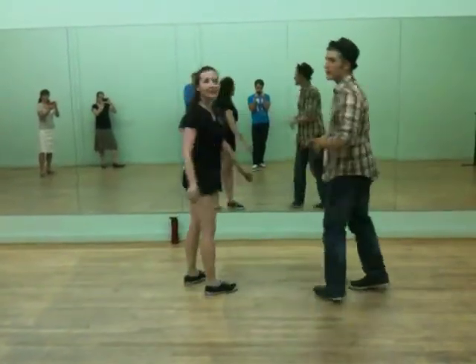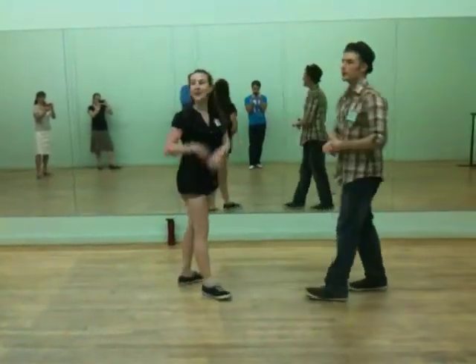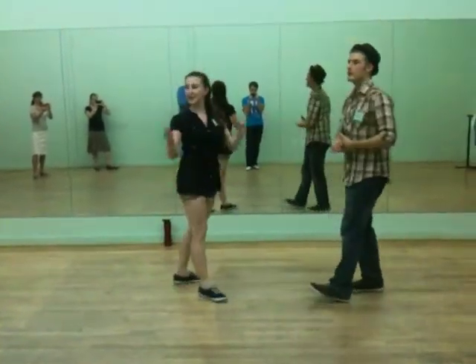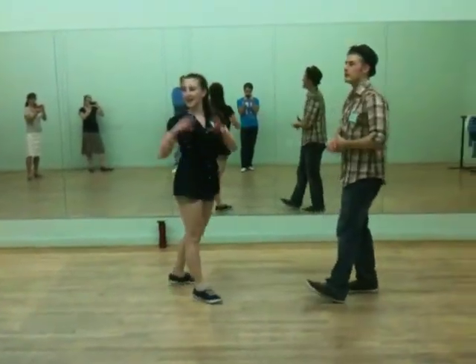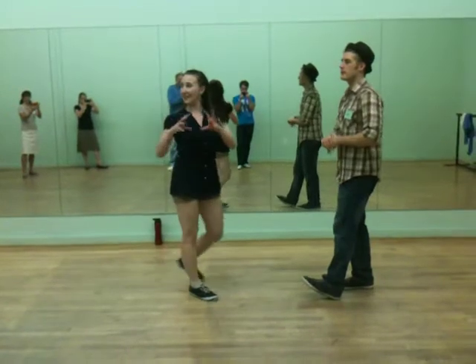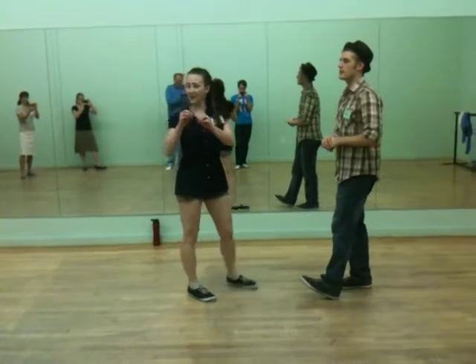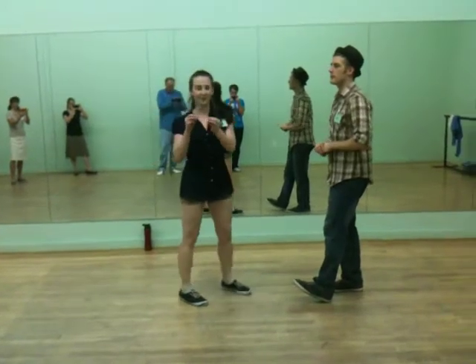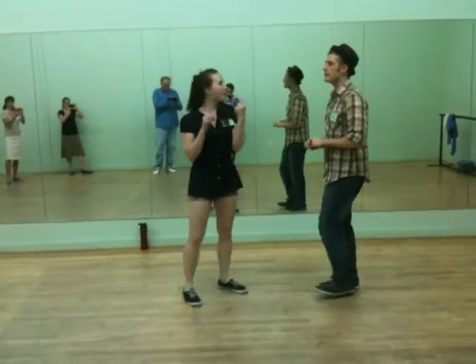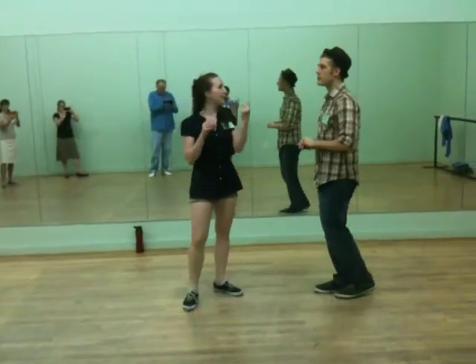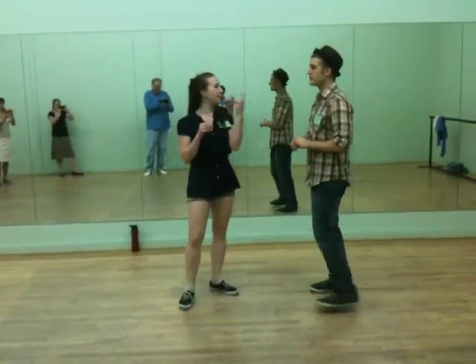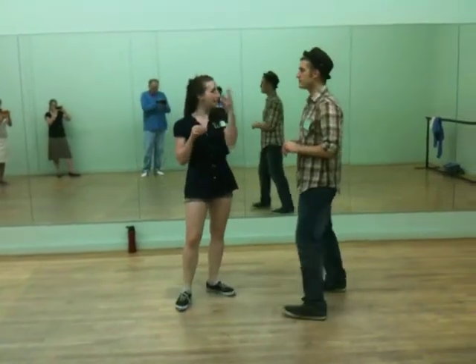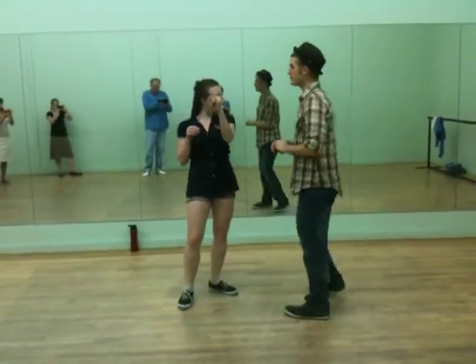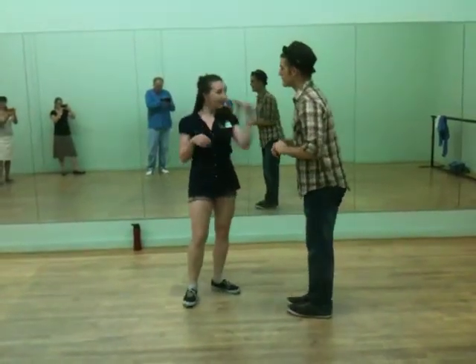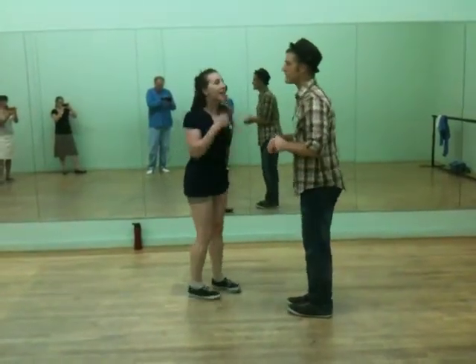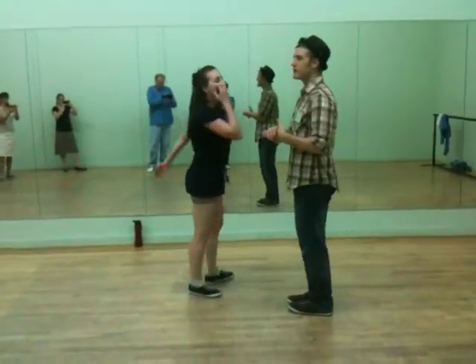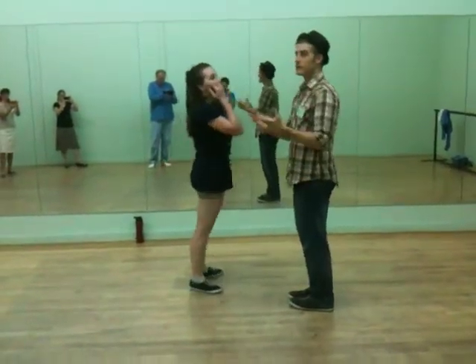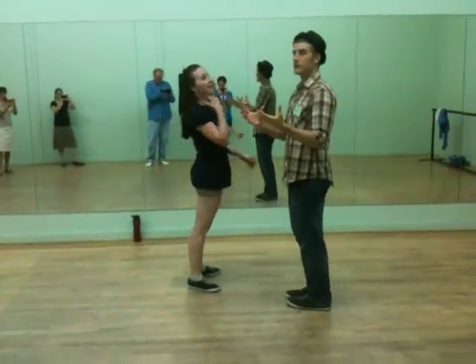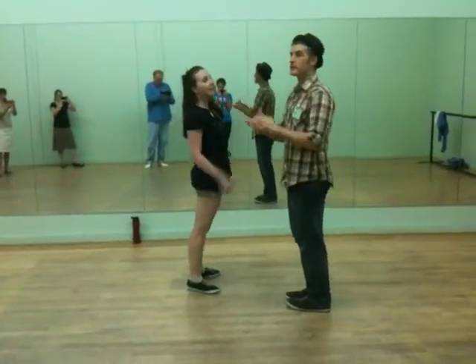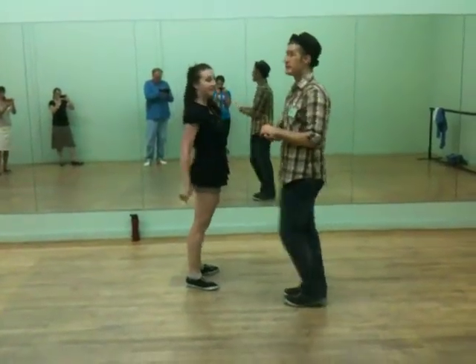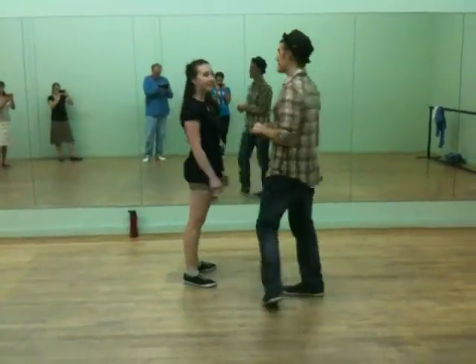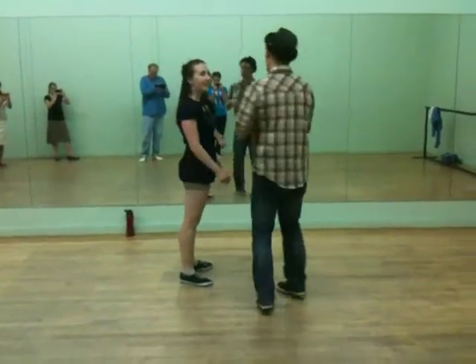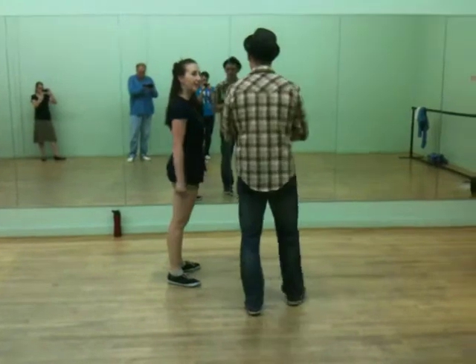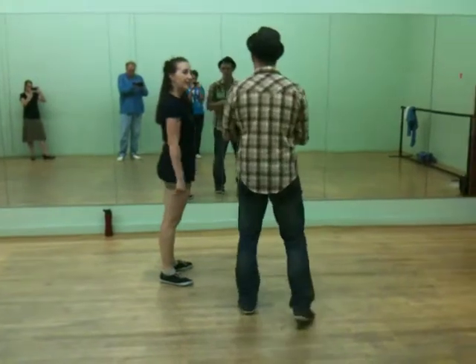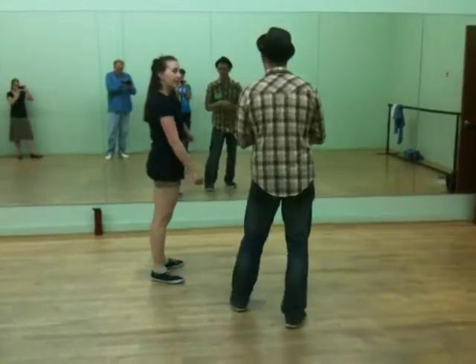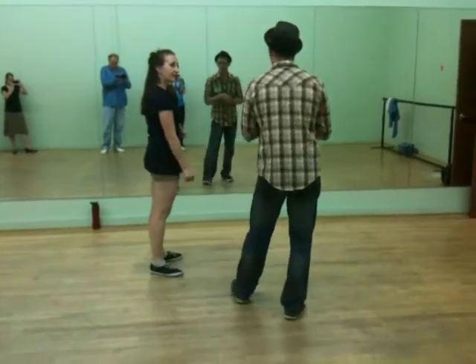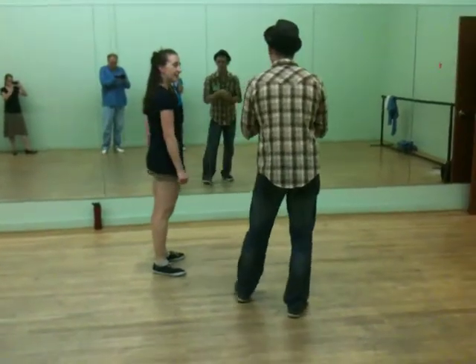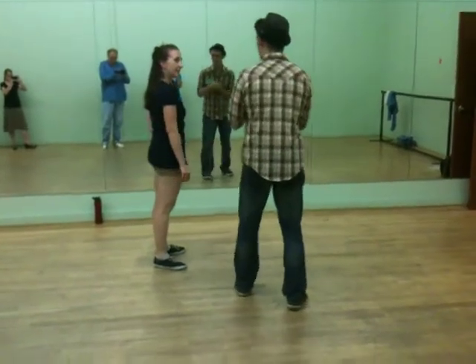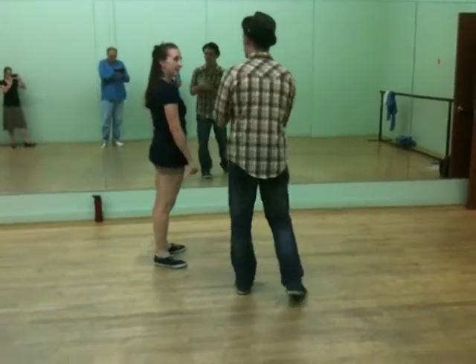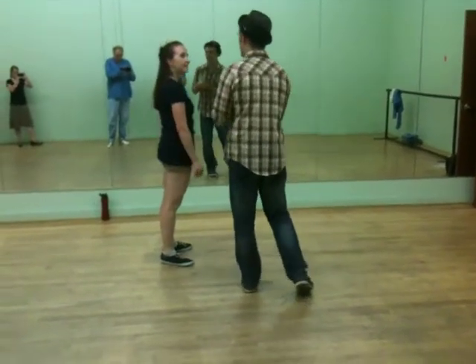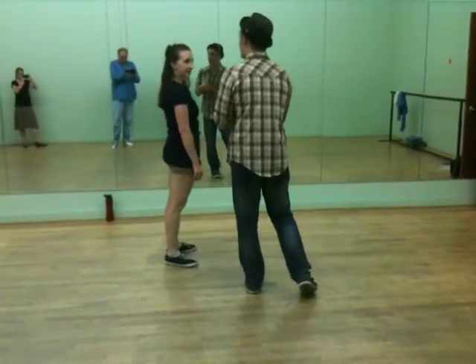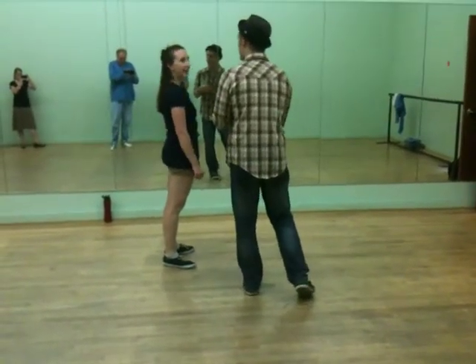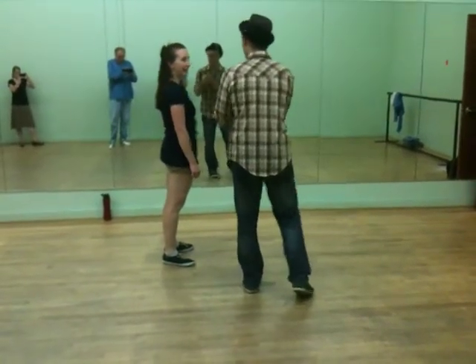We're using that as an illustration of what a phrase is in the music. We did a variation from Takiani.